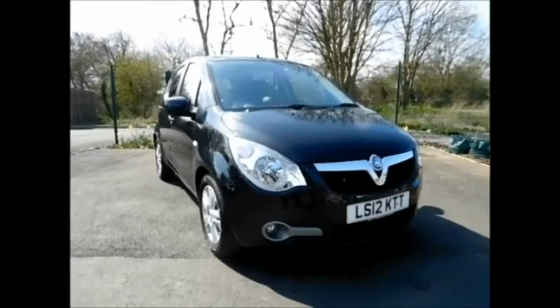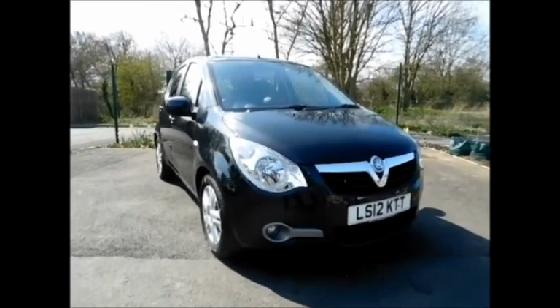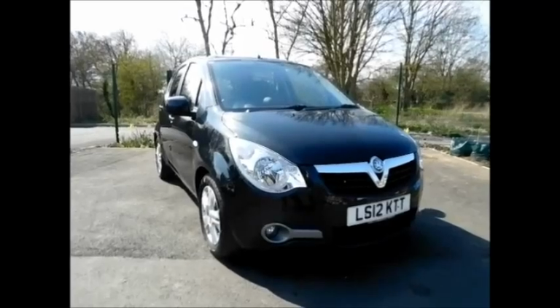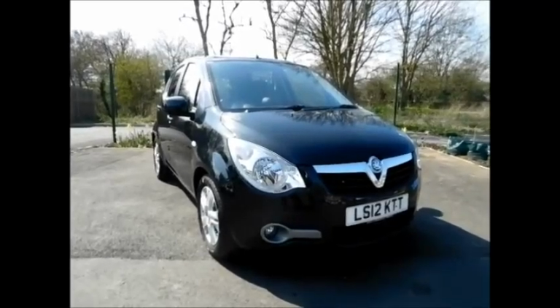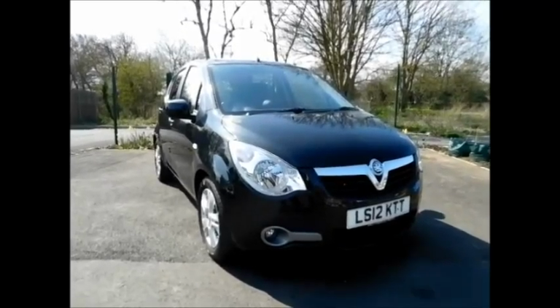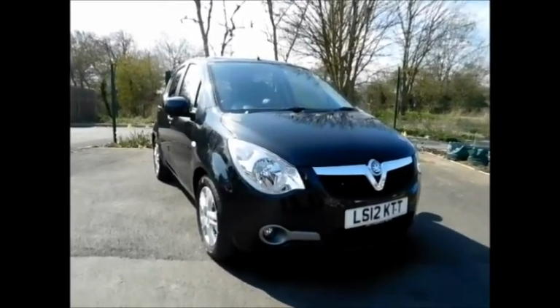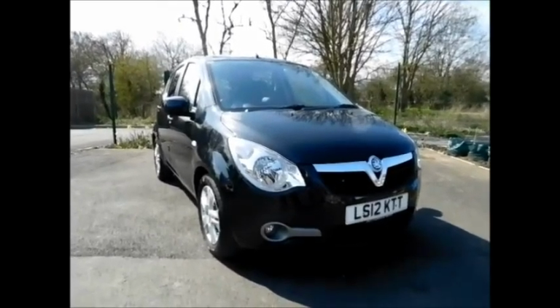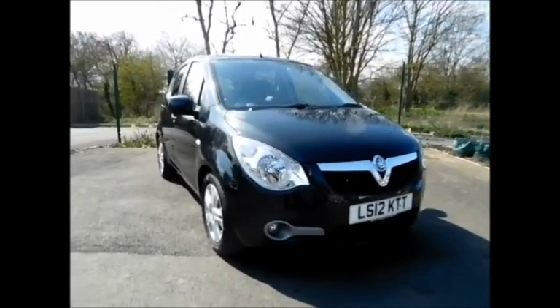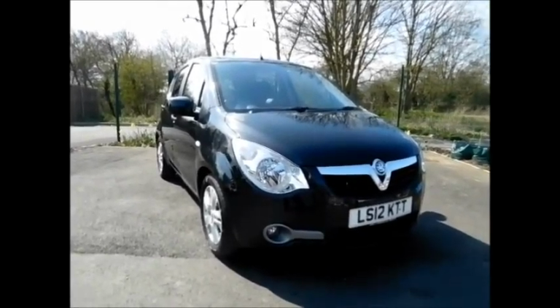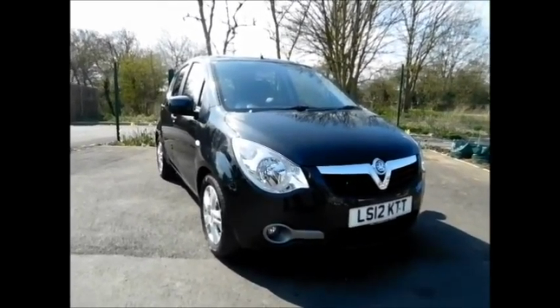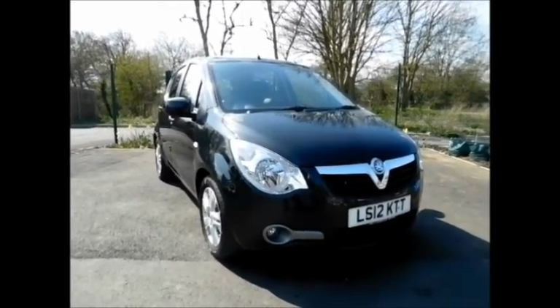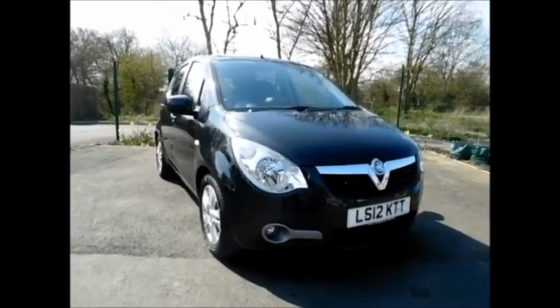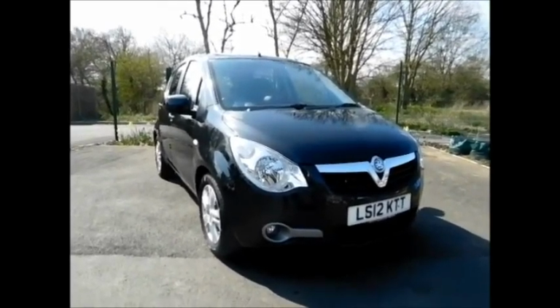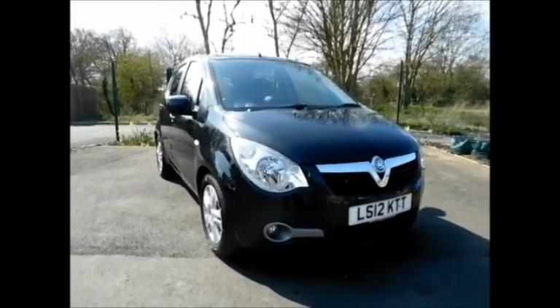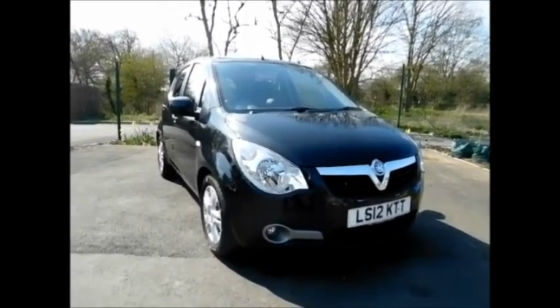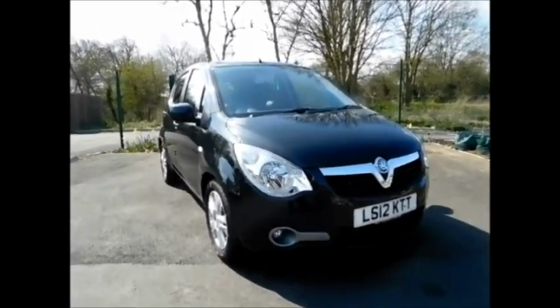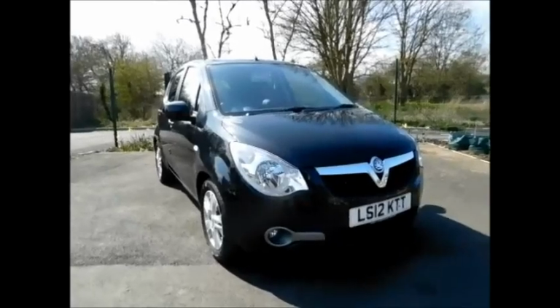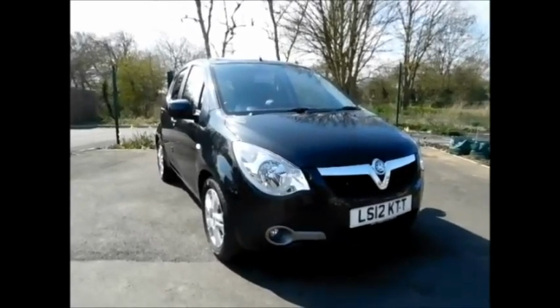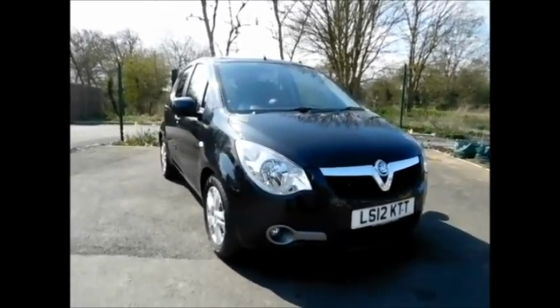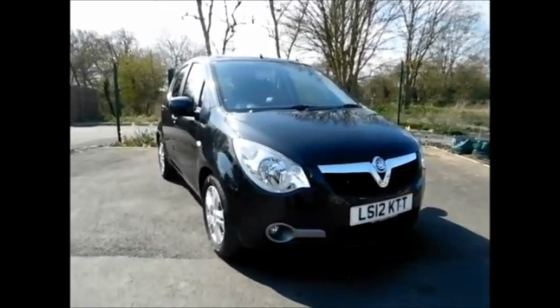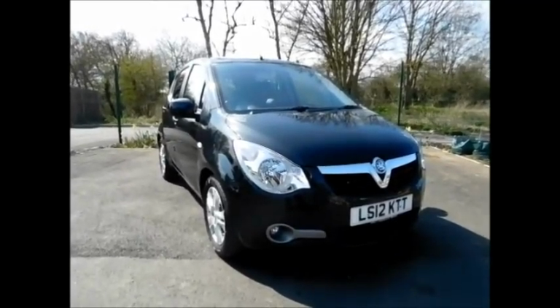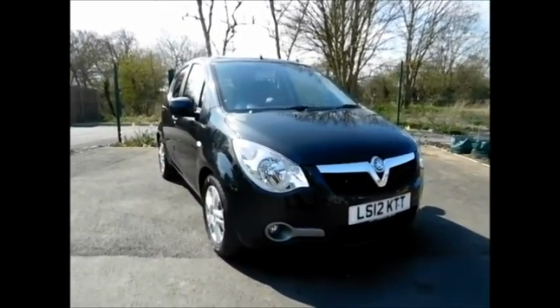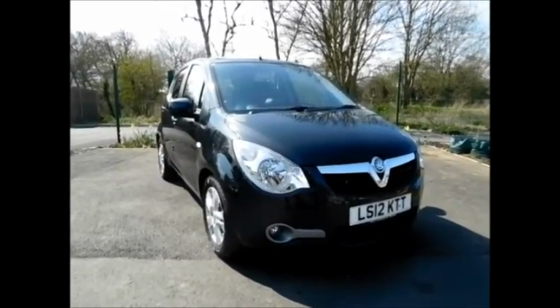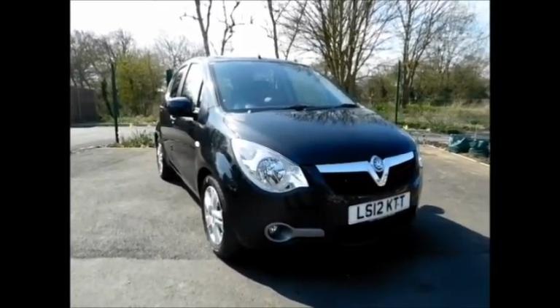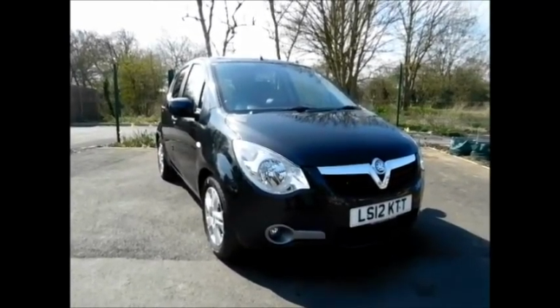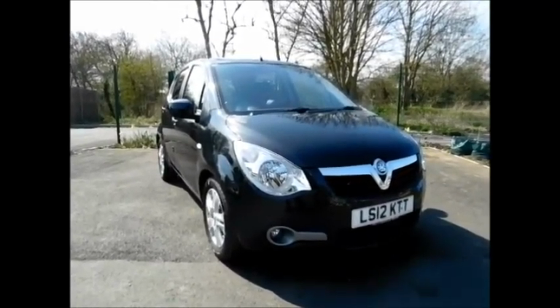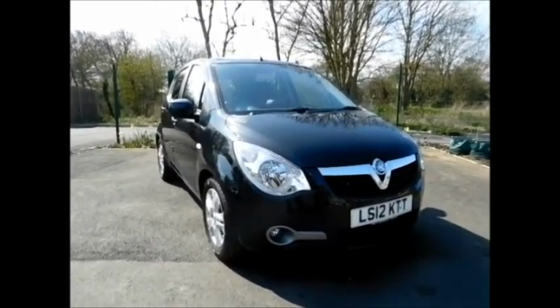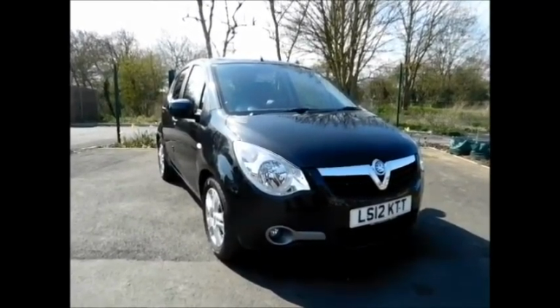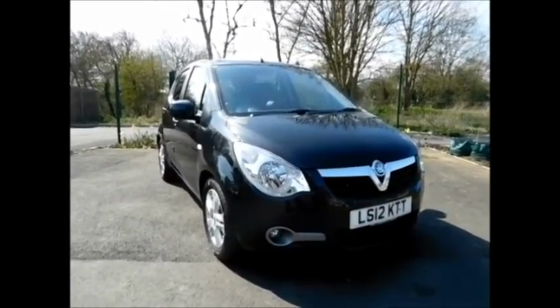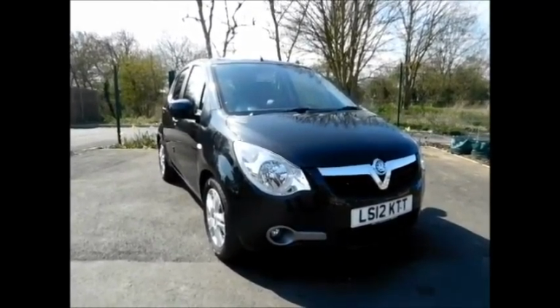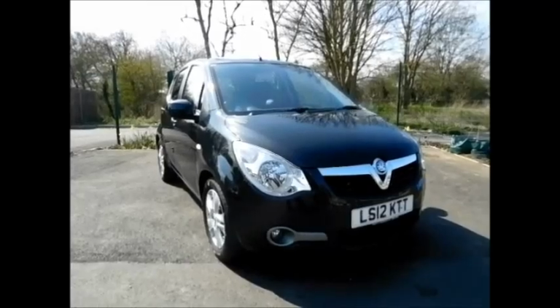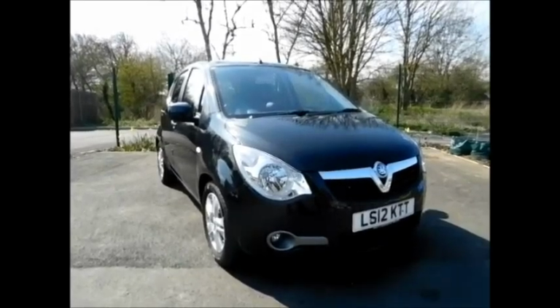Welcome to Now Vauxhall. Today we have a lovely Vauxhall Astra 1.2 petrol engine 5-door fitted with an automatic transmission, finished in the colour Cosmic Black.